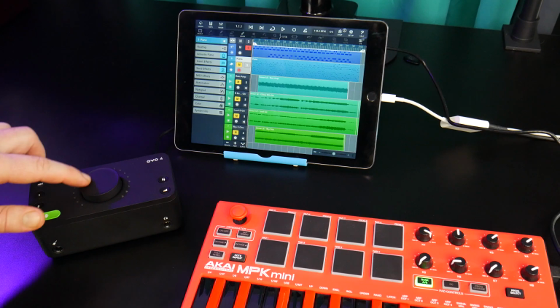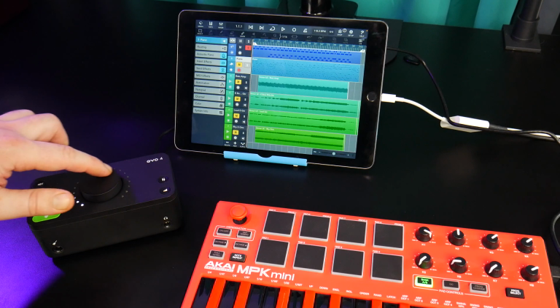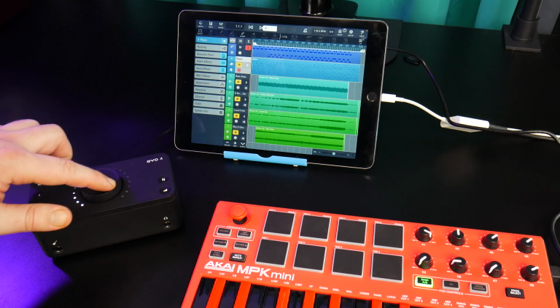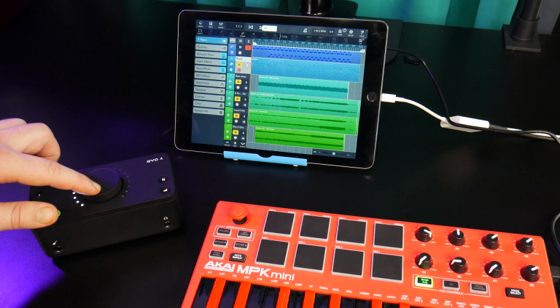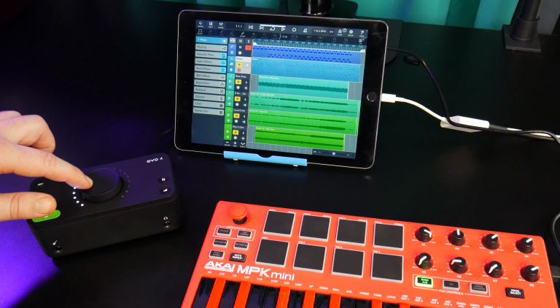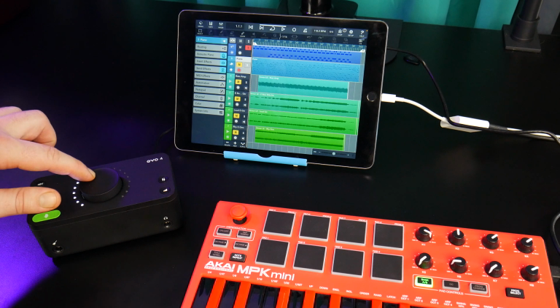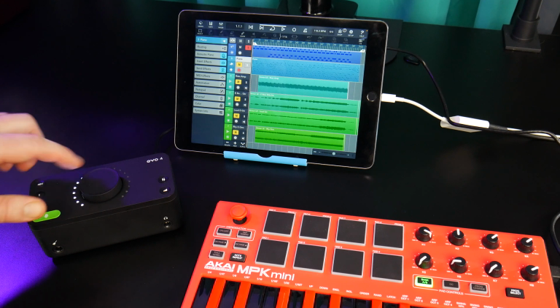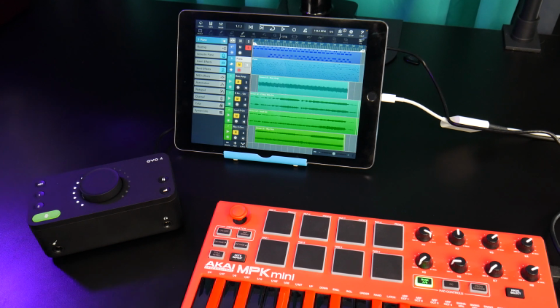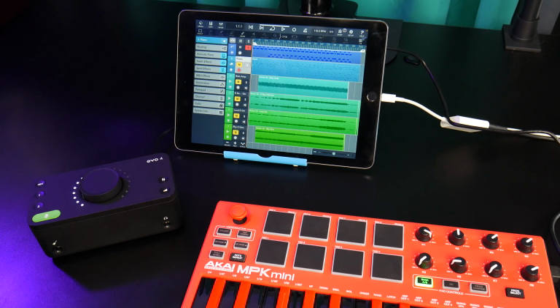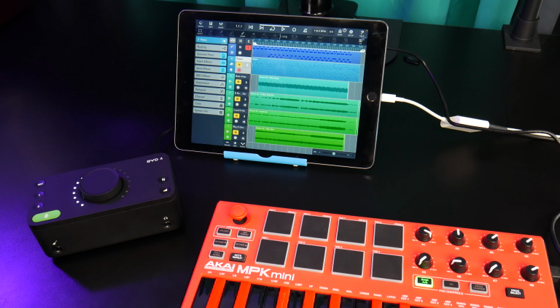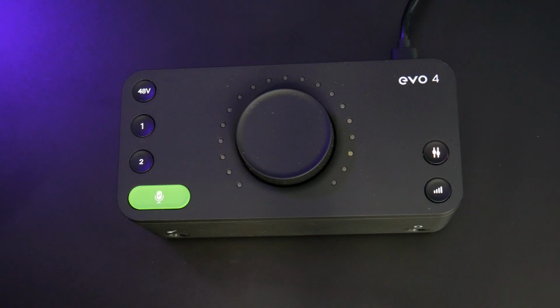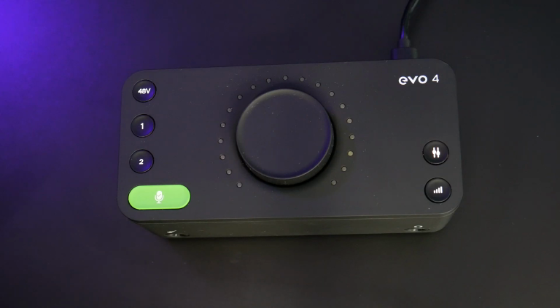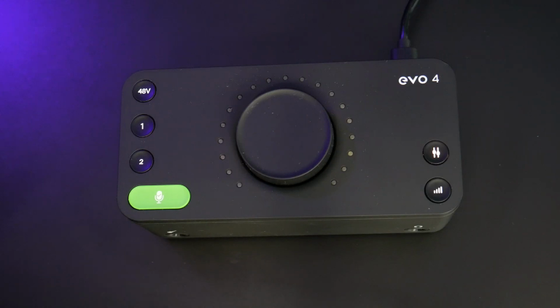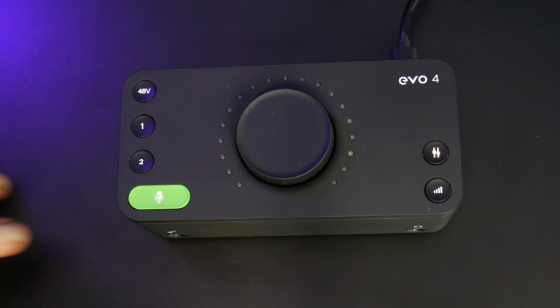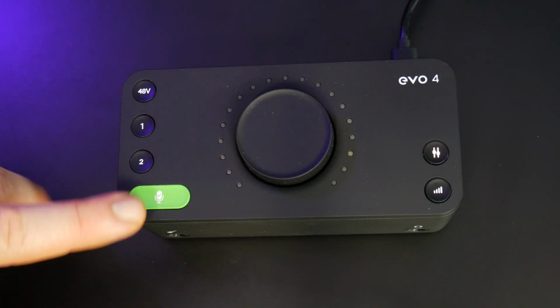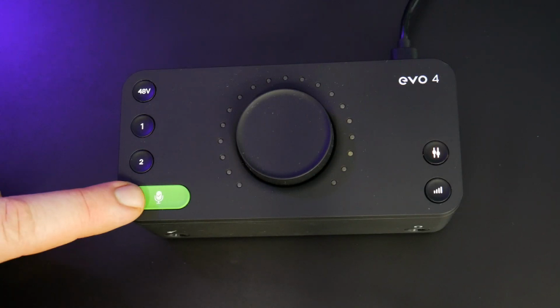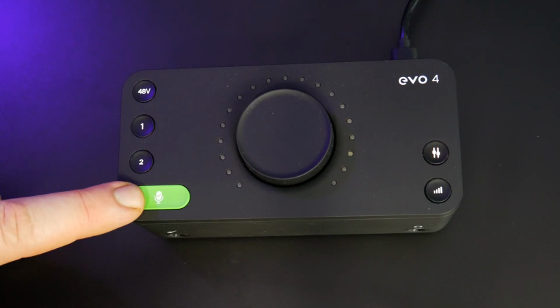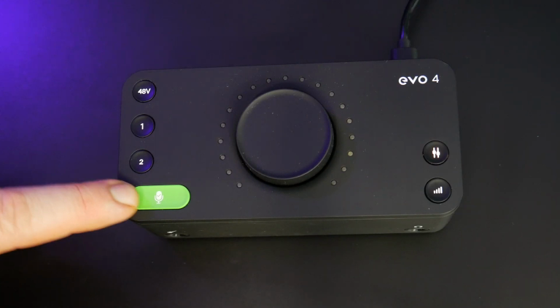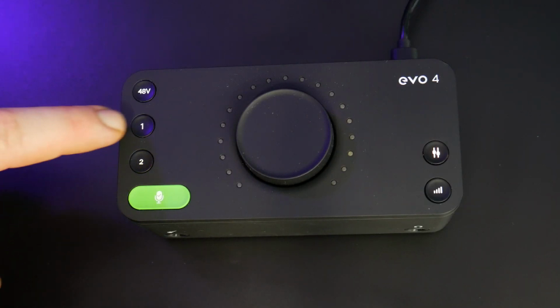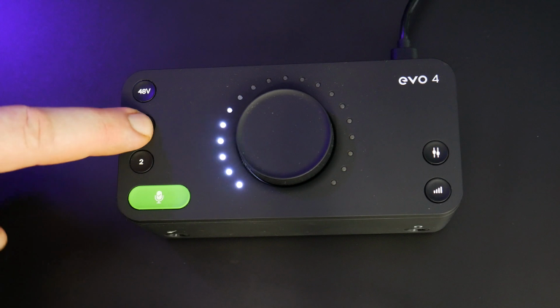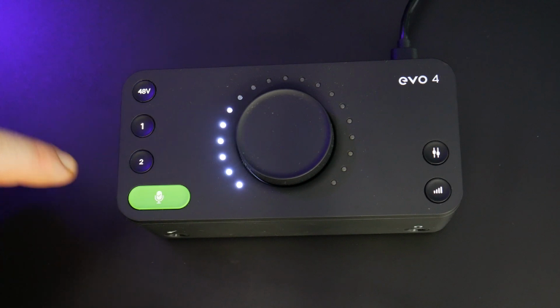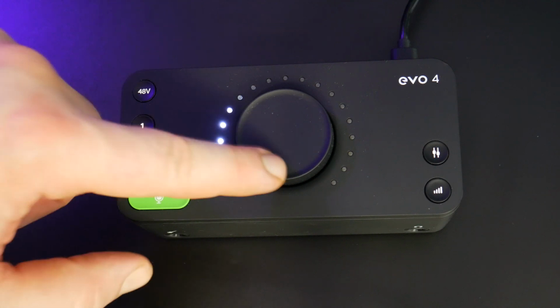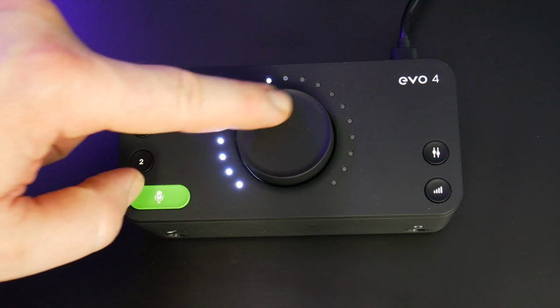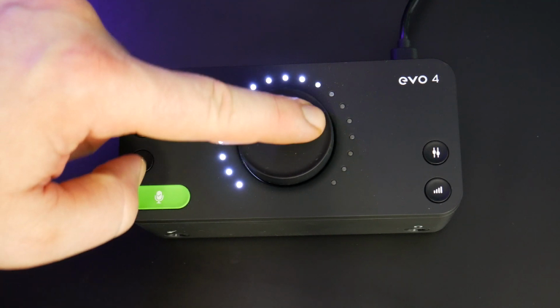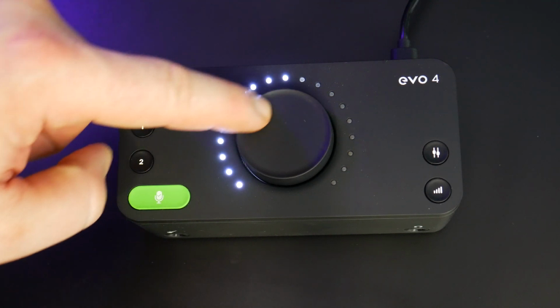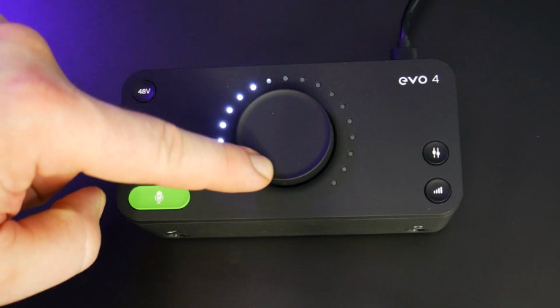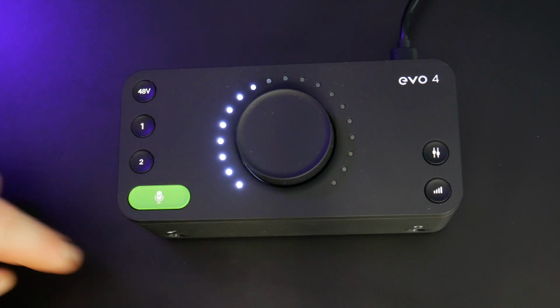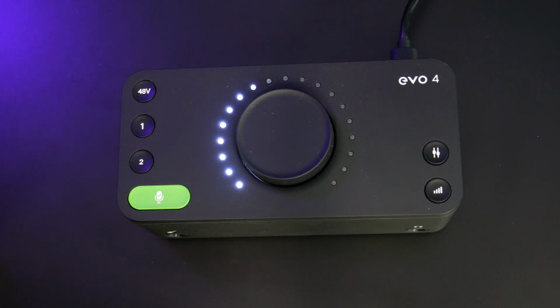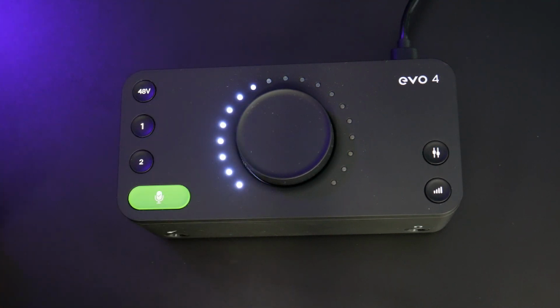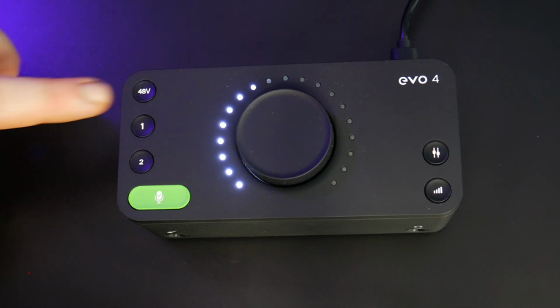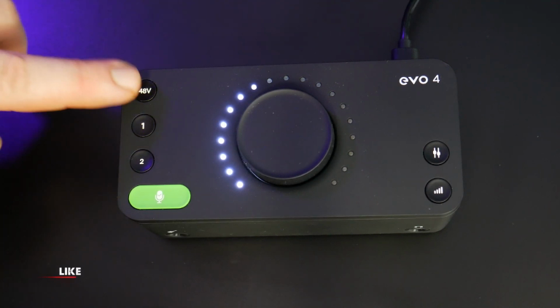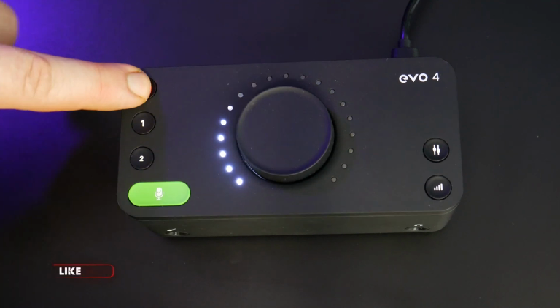You can control the Evo 4 with the buttons on the unit. Set your input gain with smart gain, or select the channel and do it manually. Use phantom power as needed.